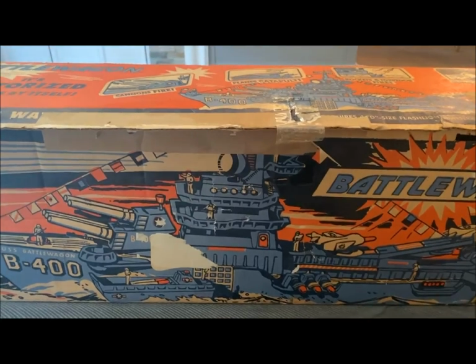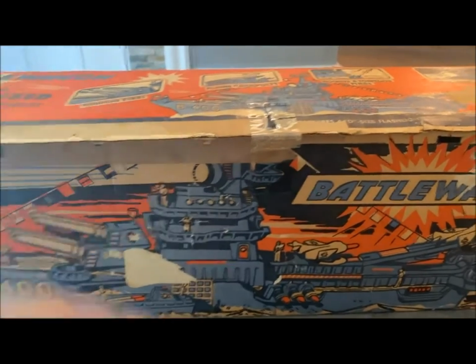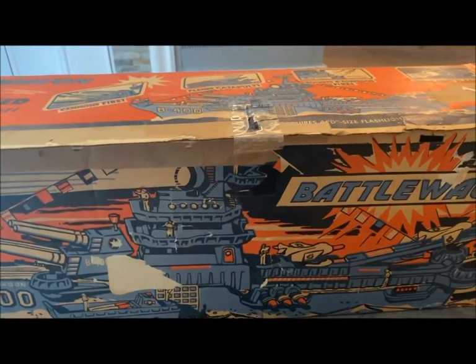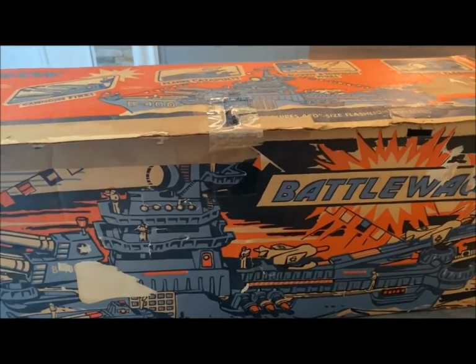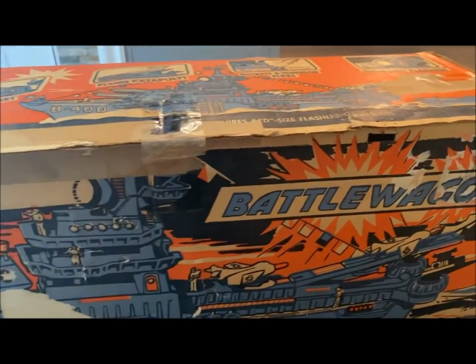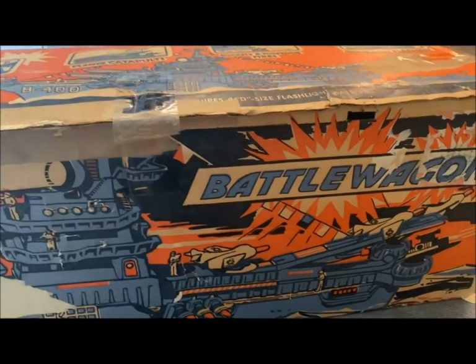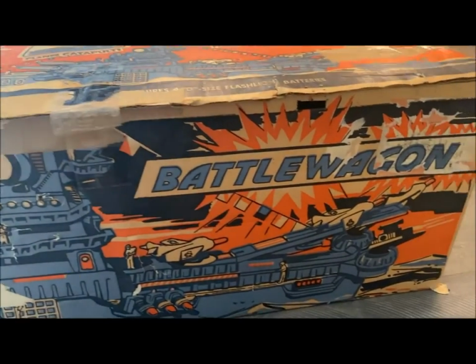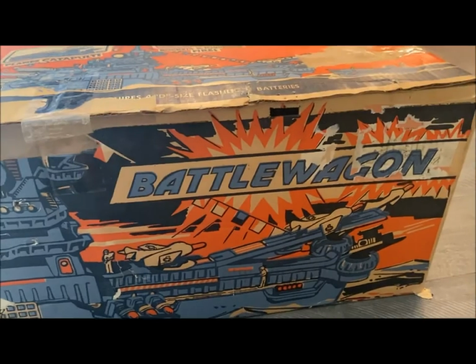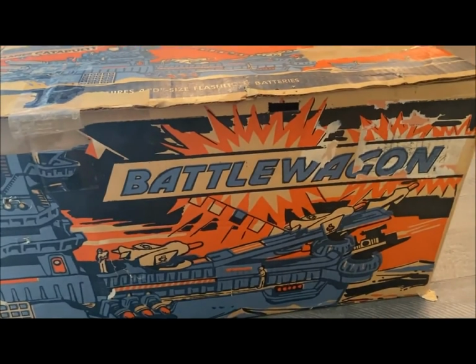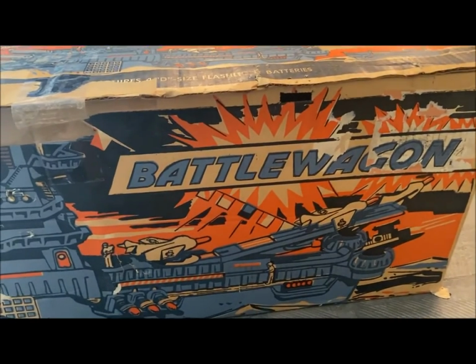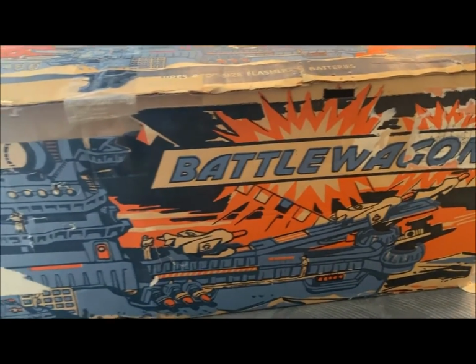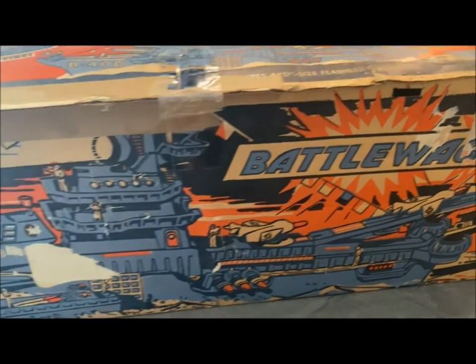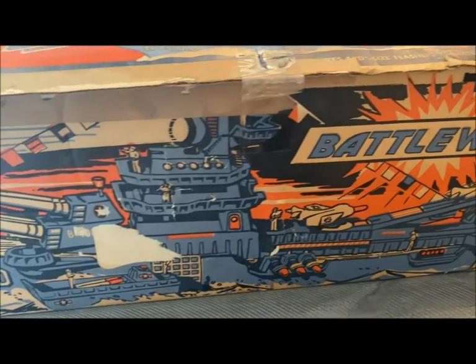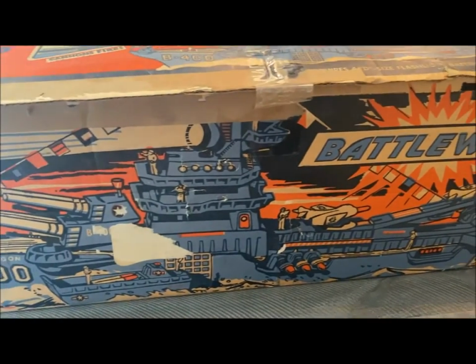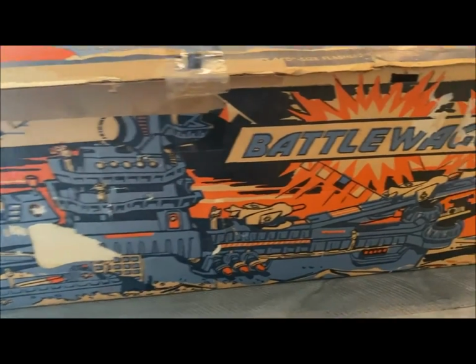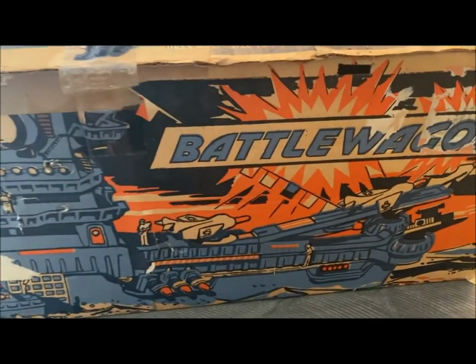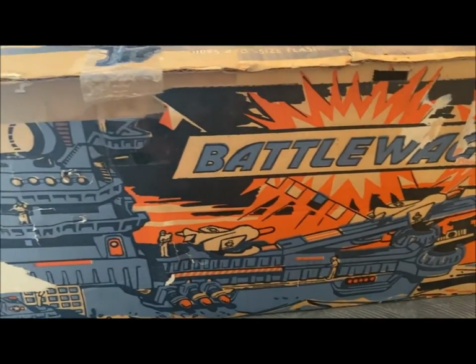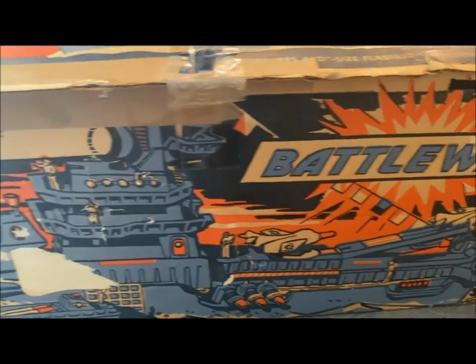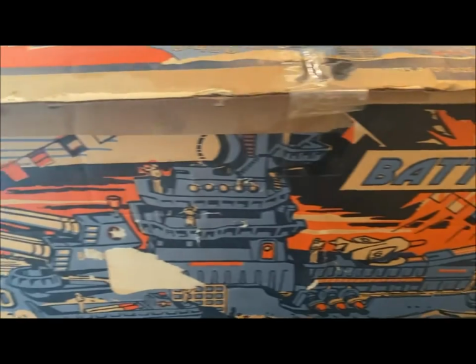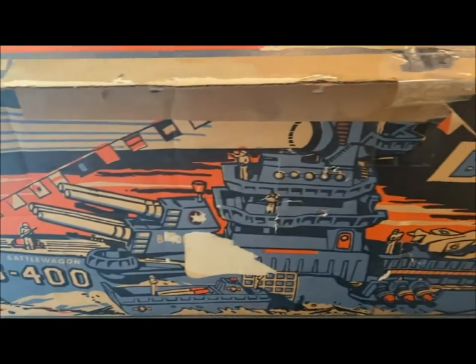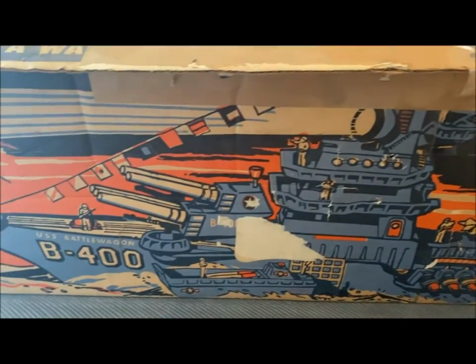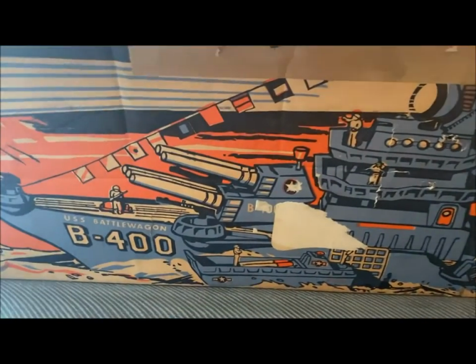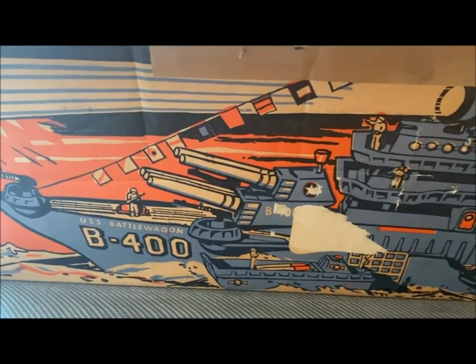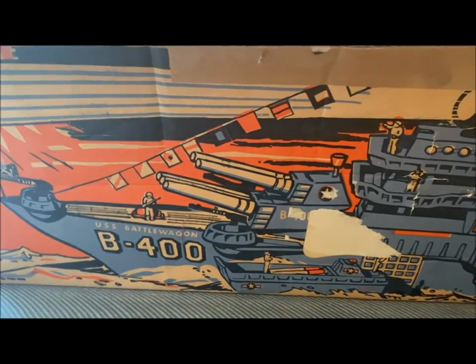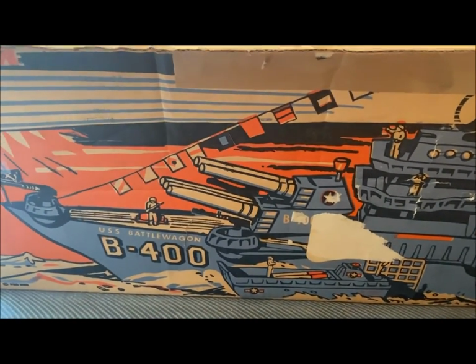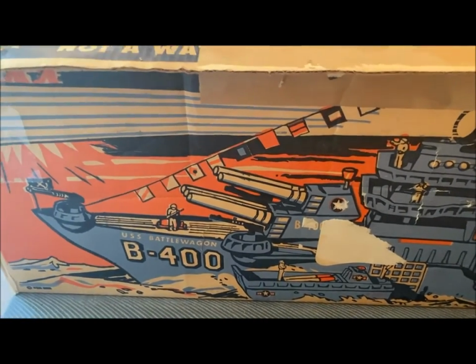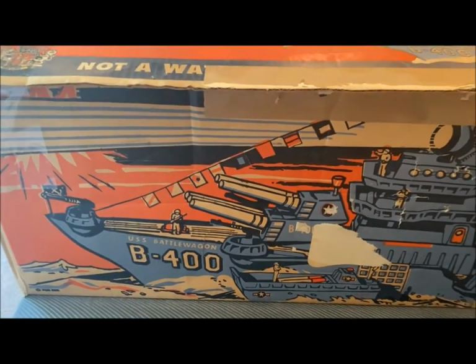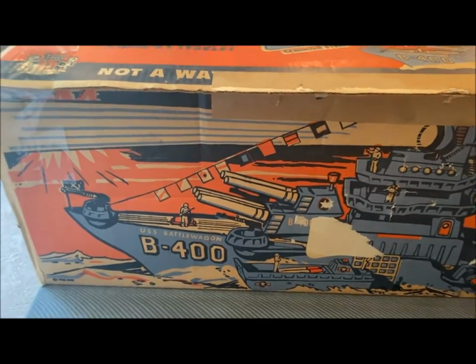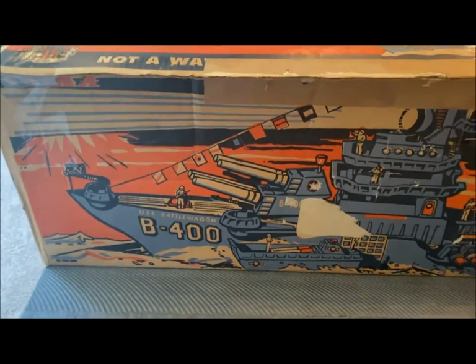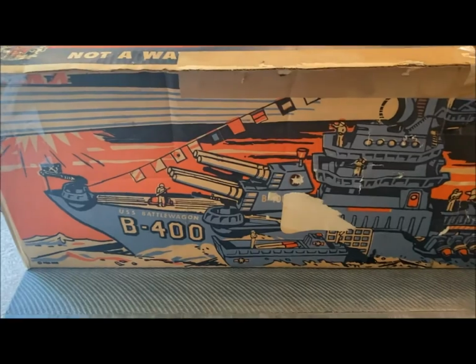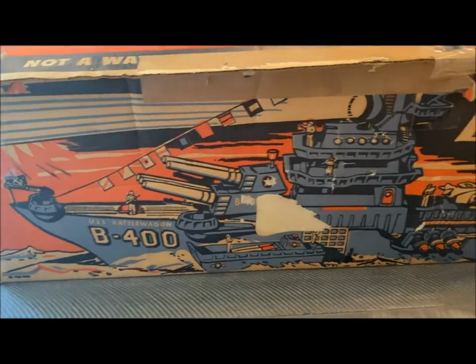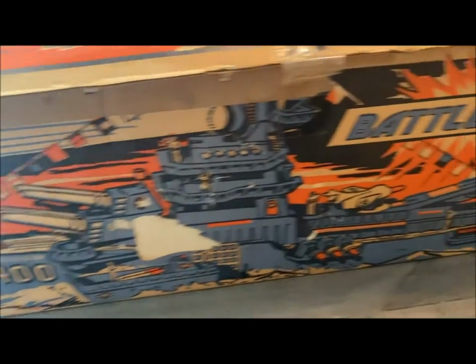Hello everybody and welcome back to my channel. This video today is going to be a toy review of the 1960s, I believe, and maybe even 50s. I'm going to have to look into this one. The Battle Wagon.